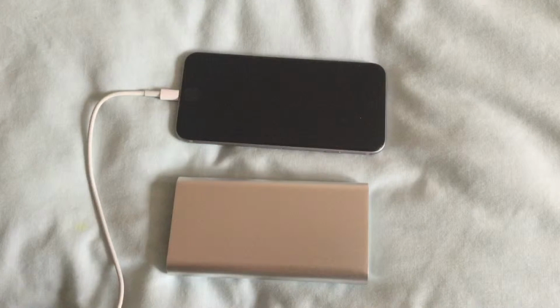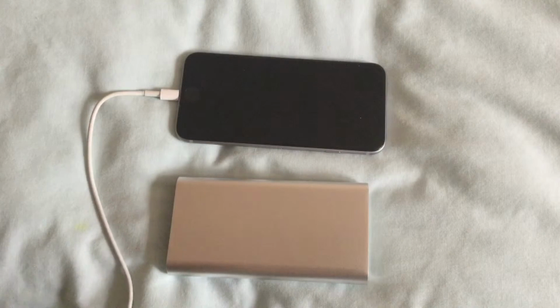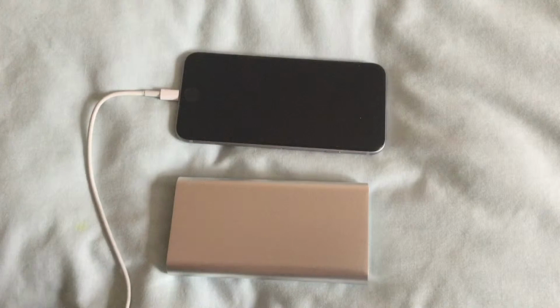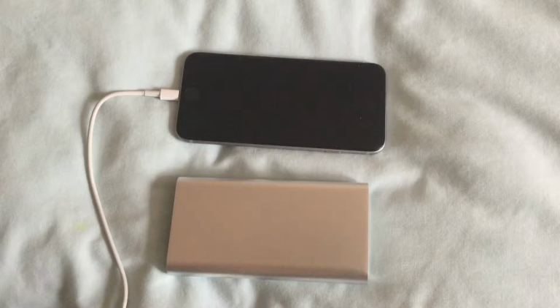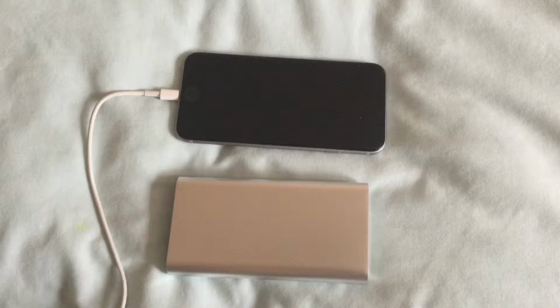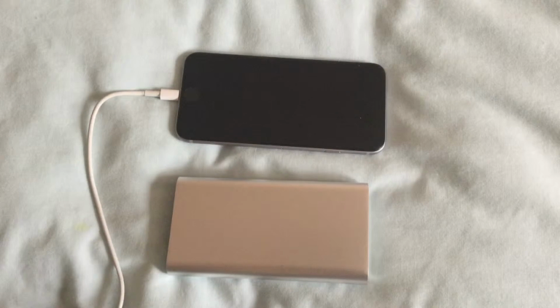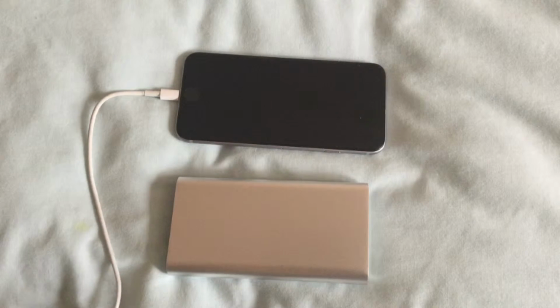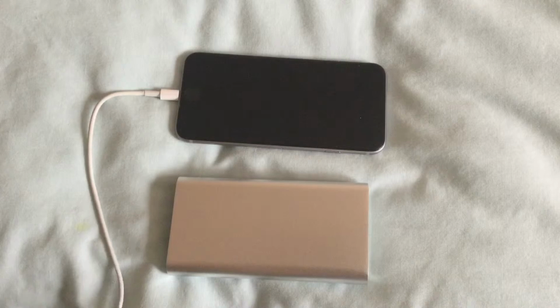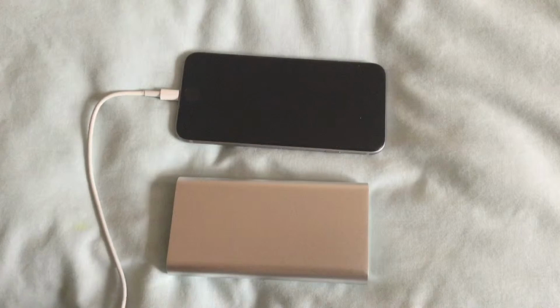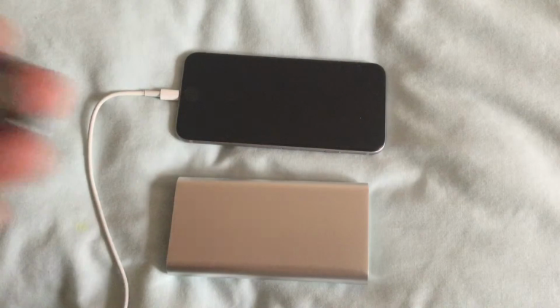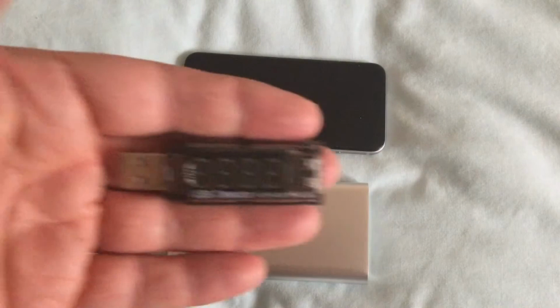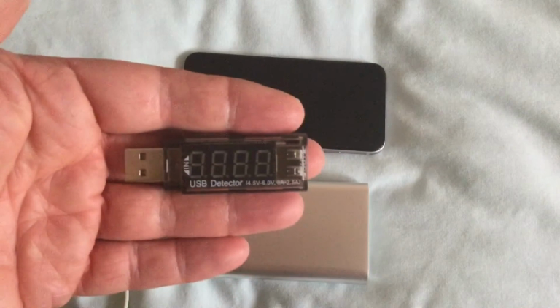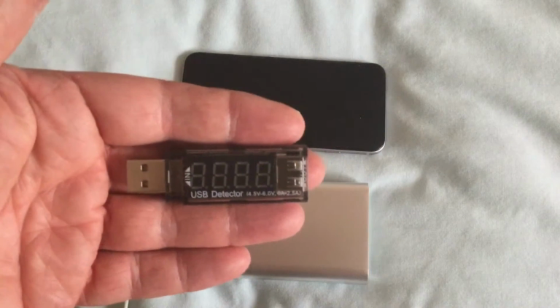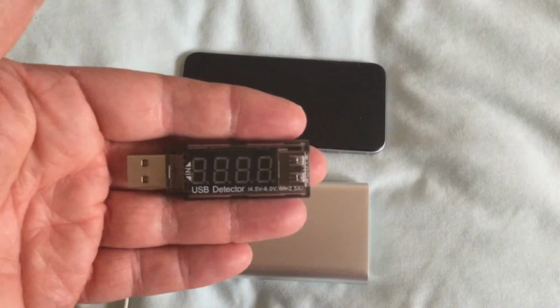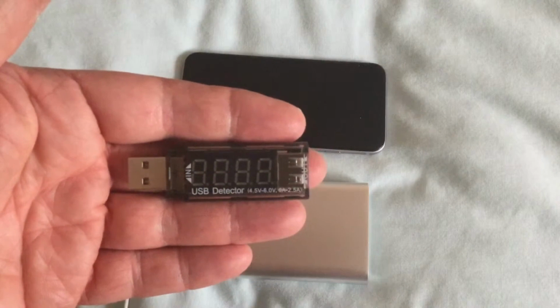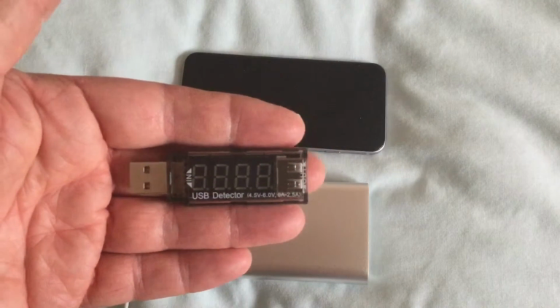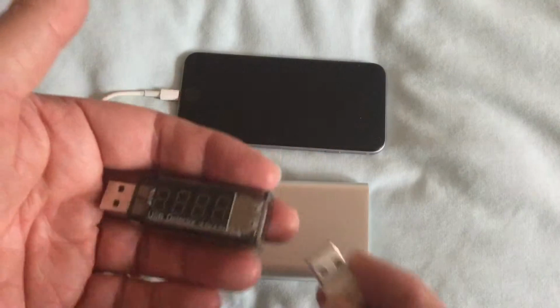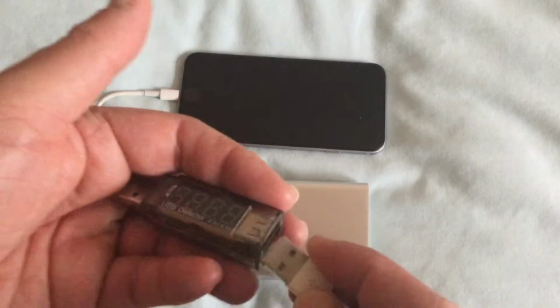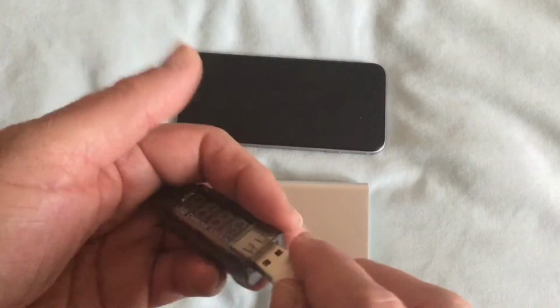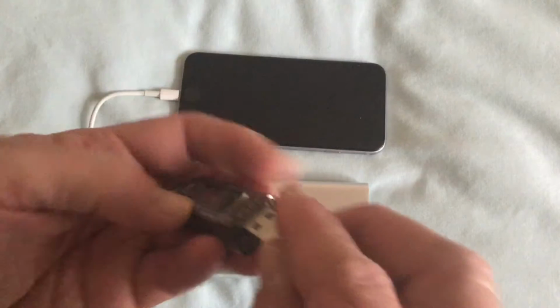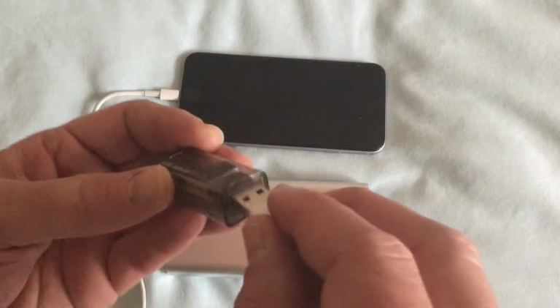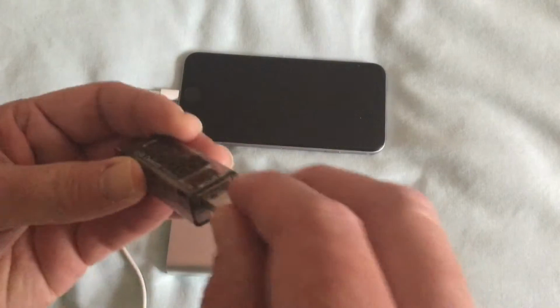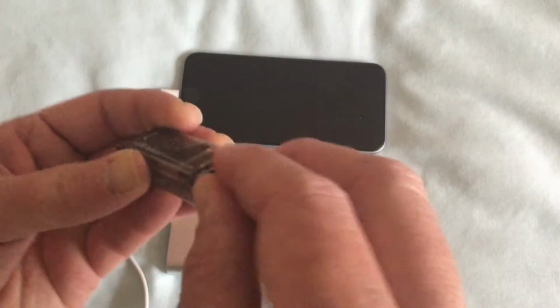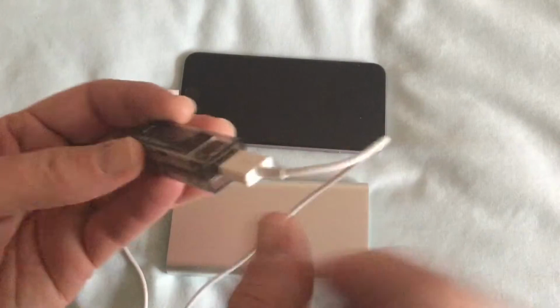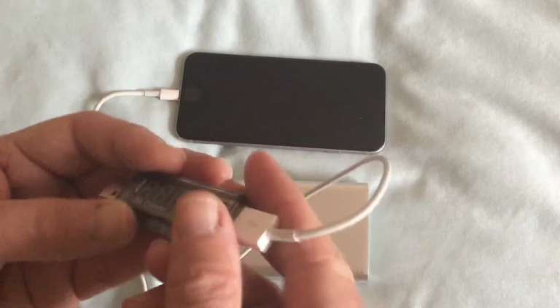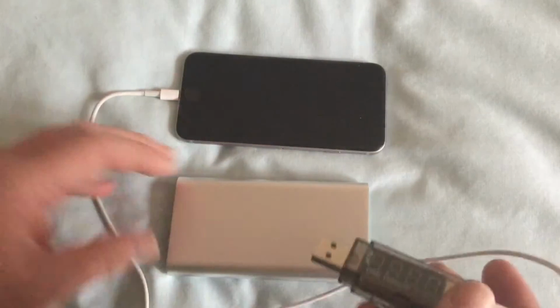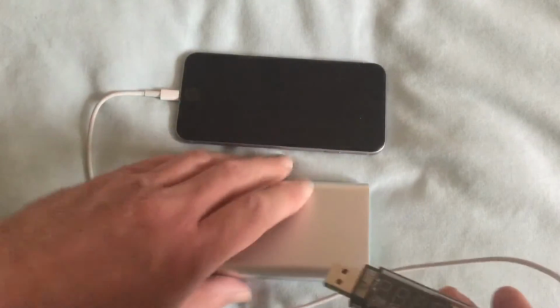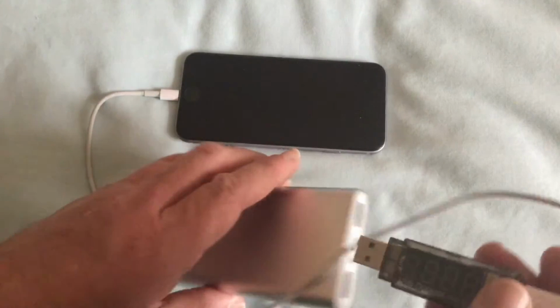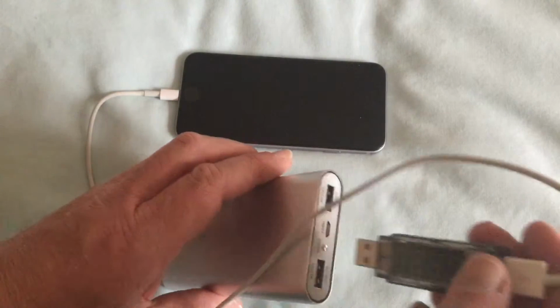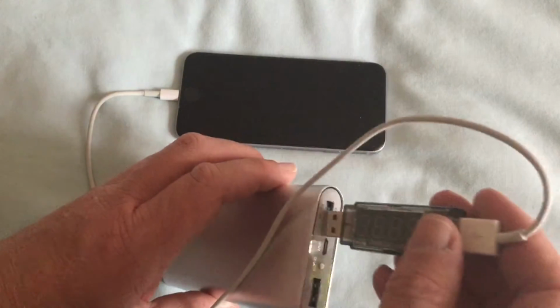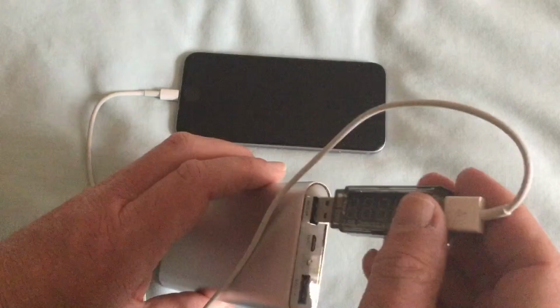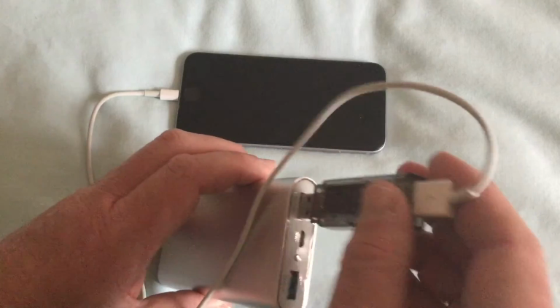I'm going to use it to check the current and voltage on a power bank. So there's the USB pen — I have to stick it in between the two items. That's the lead that goes to the iPhone, so I'm sticking it in between the iPhone and the power bank.